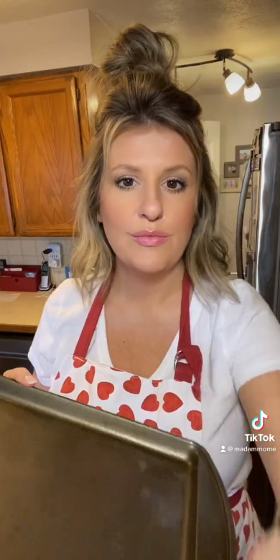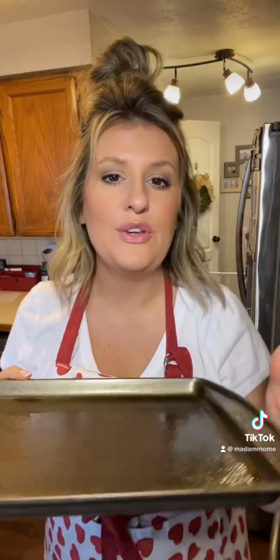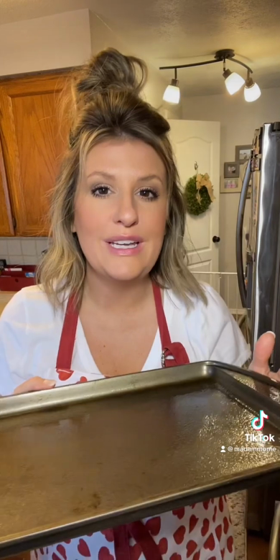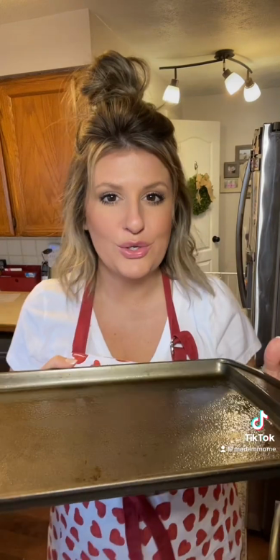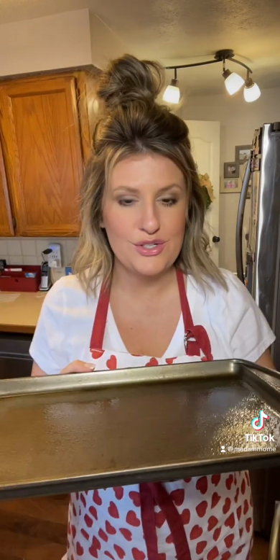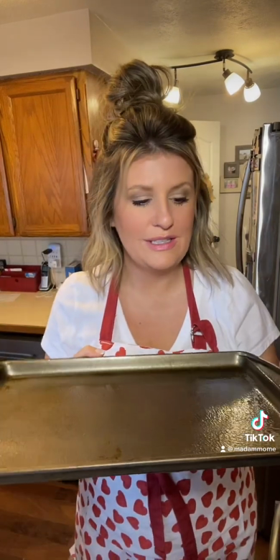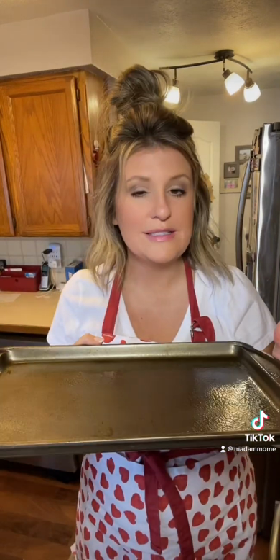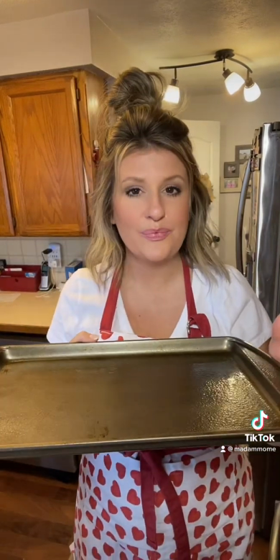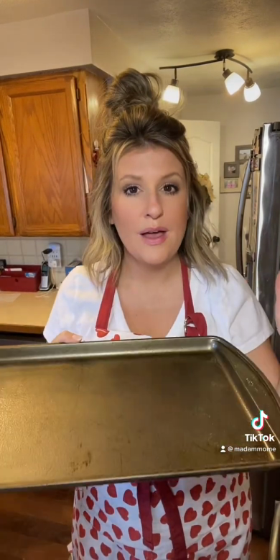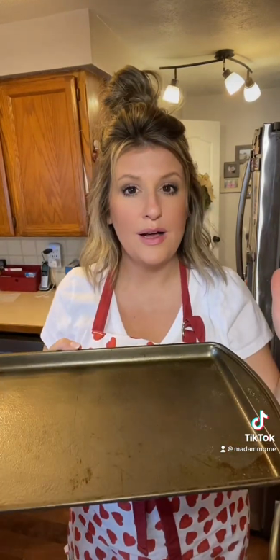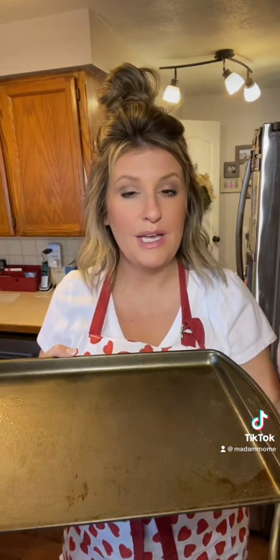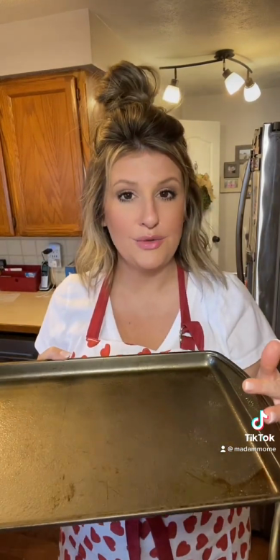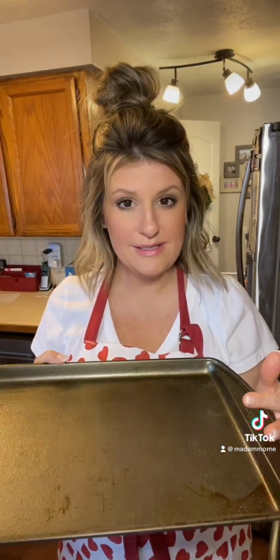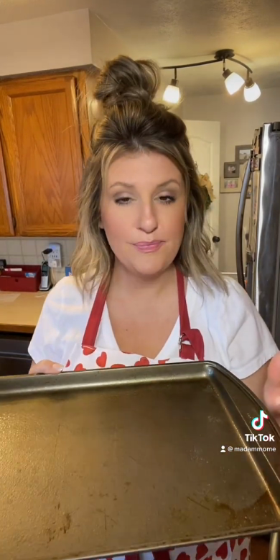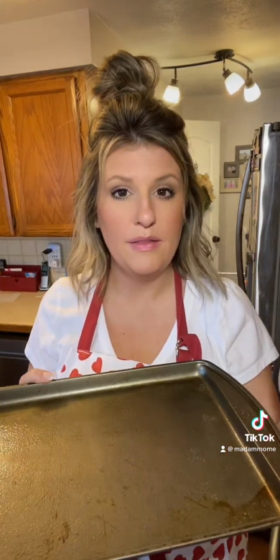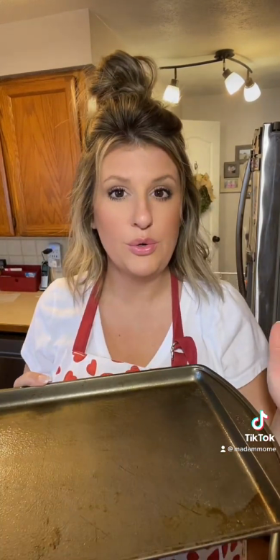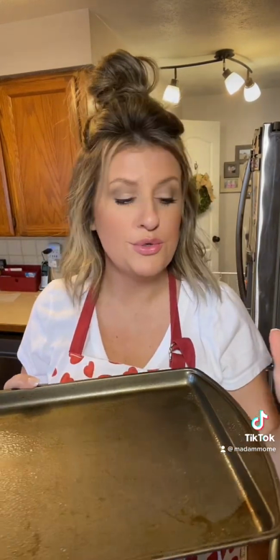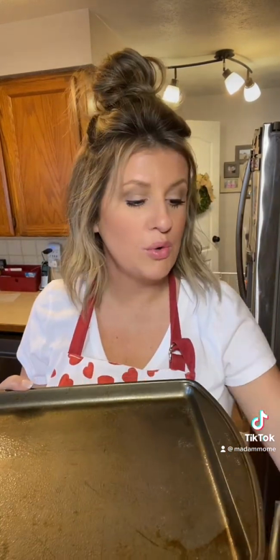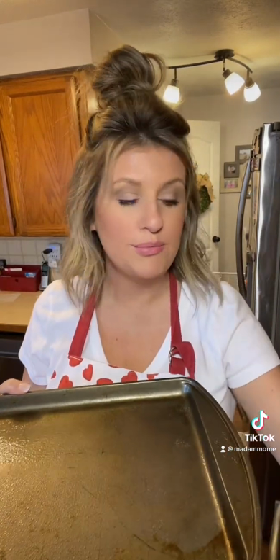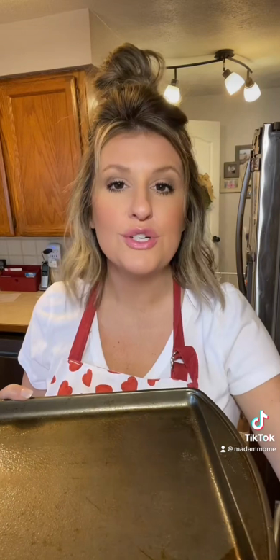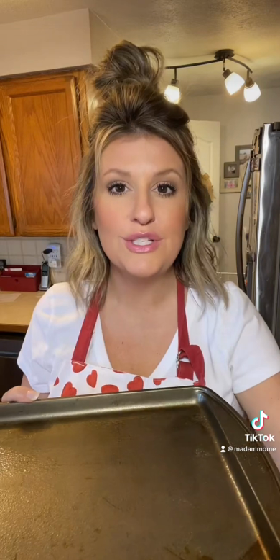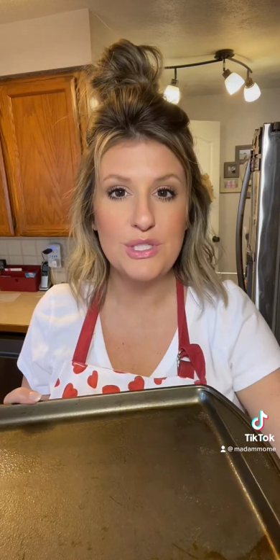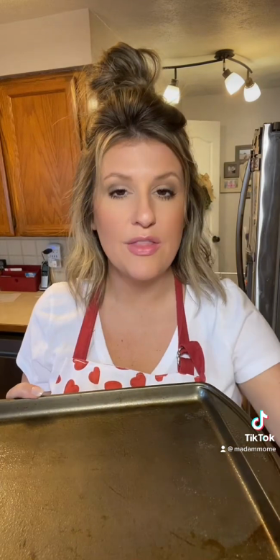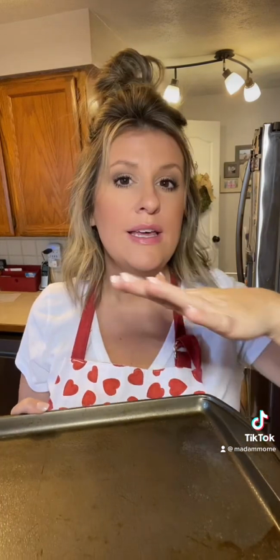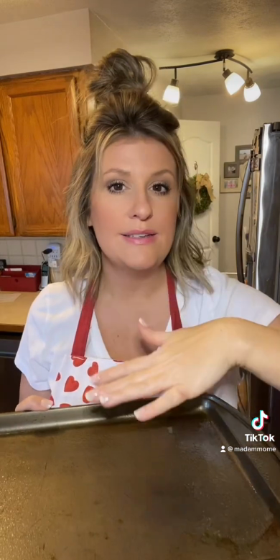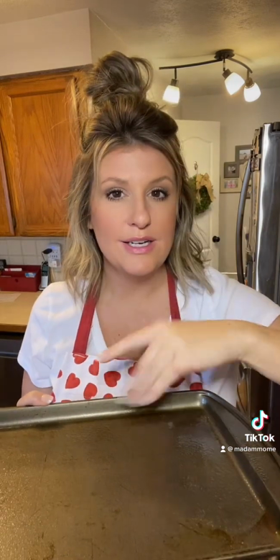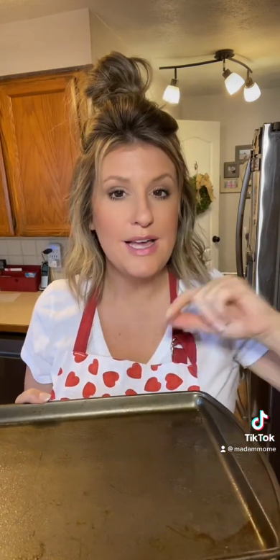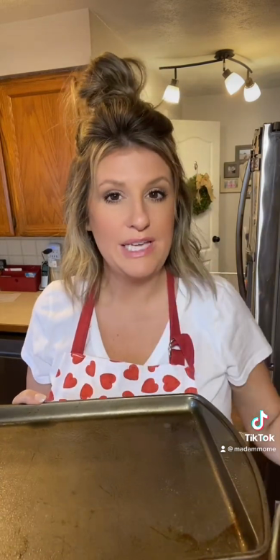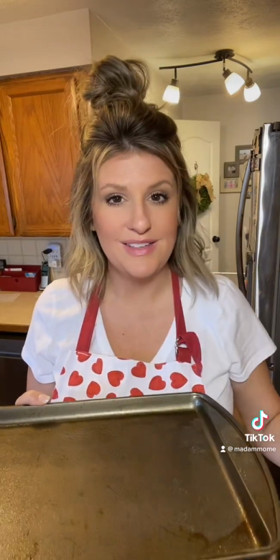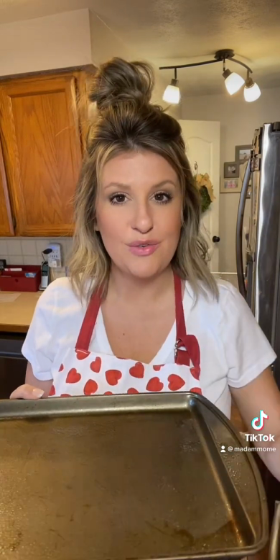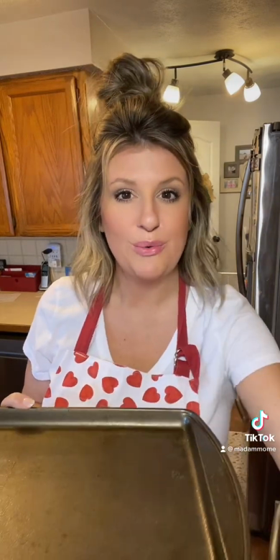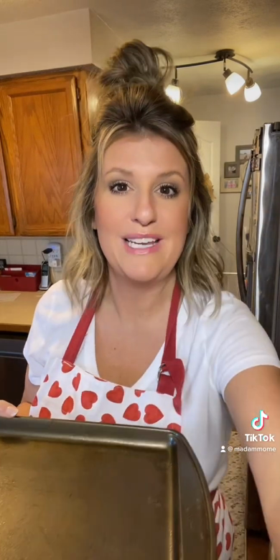Then you're going to get a cookie sheet like this, grease it, and then pour the mixture we just put together into here and bake it in the oven for 20 minutes.